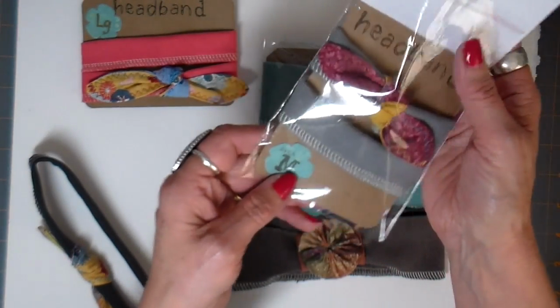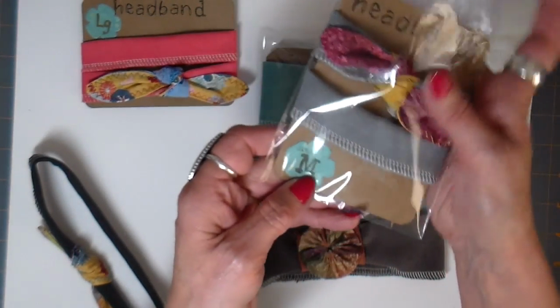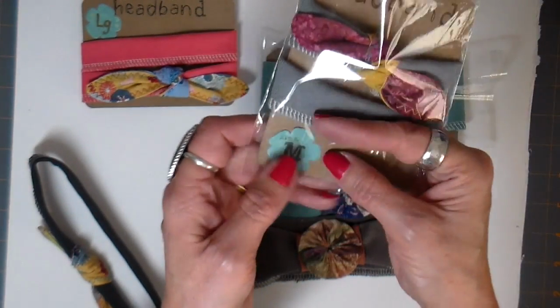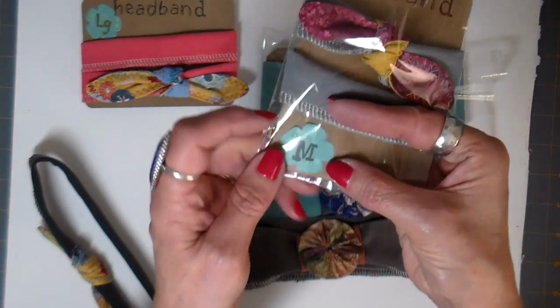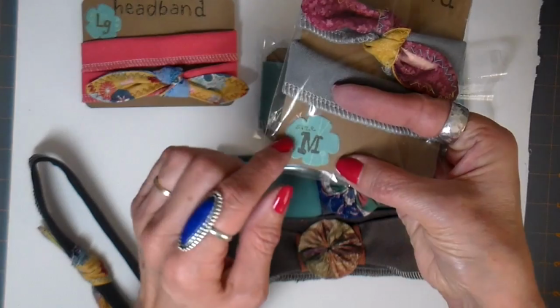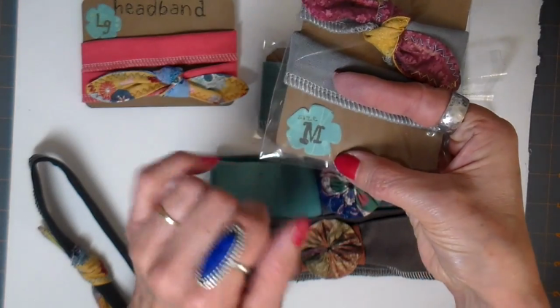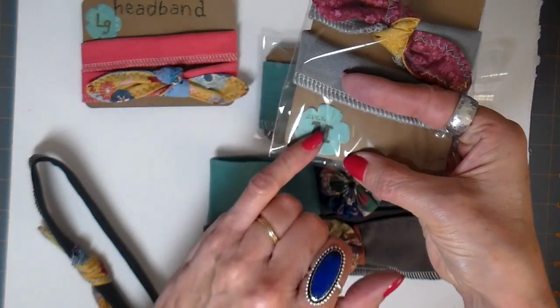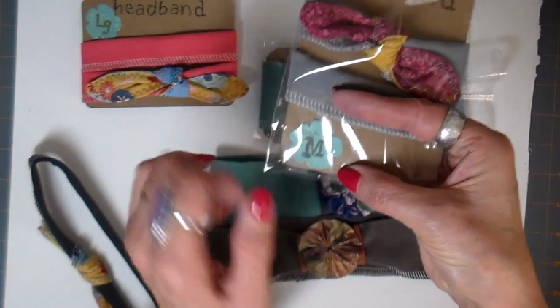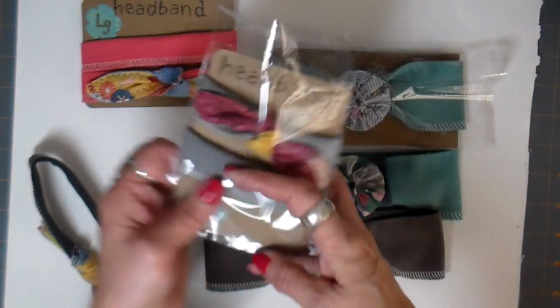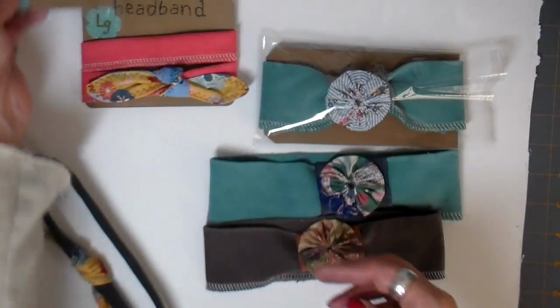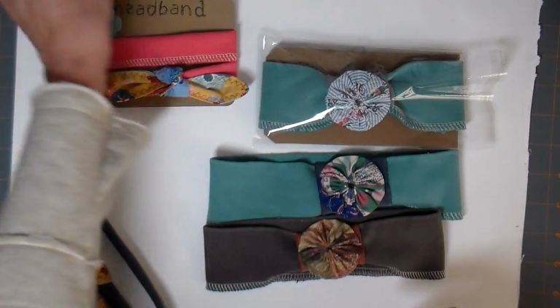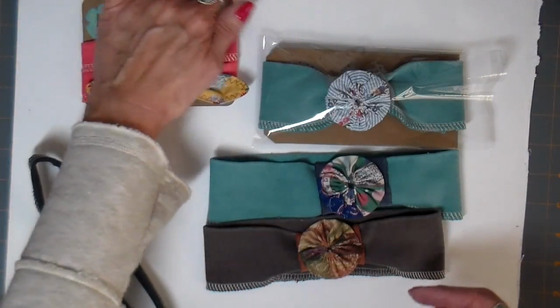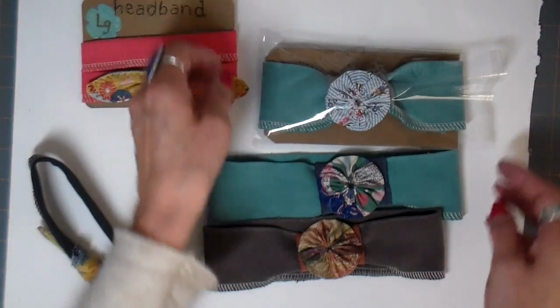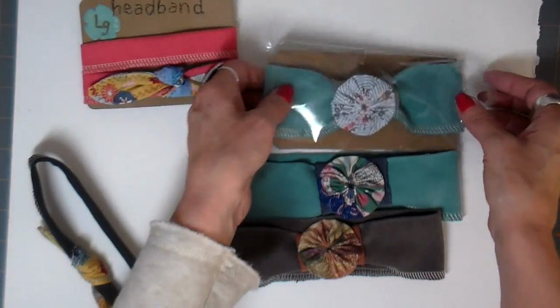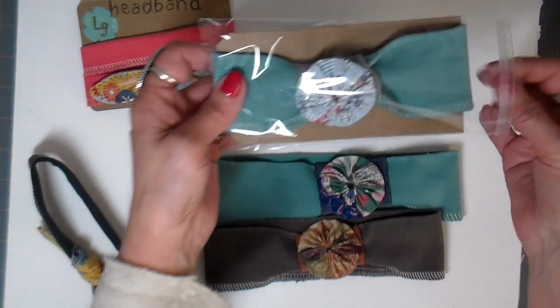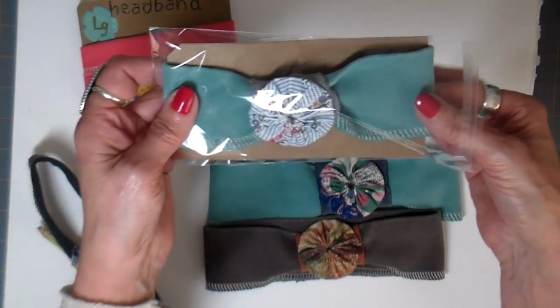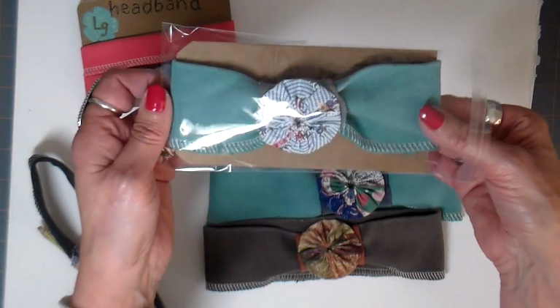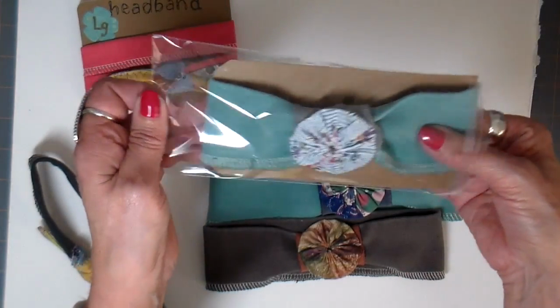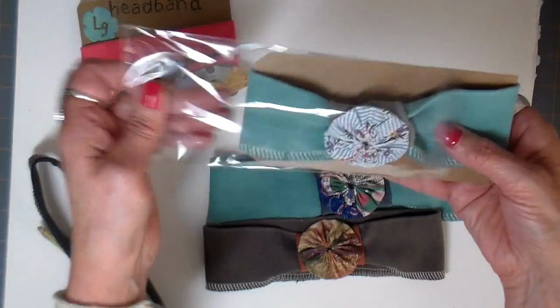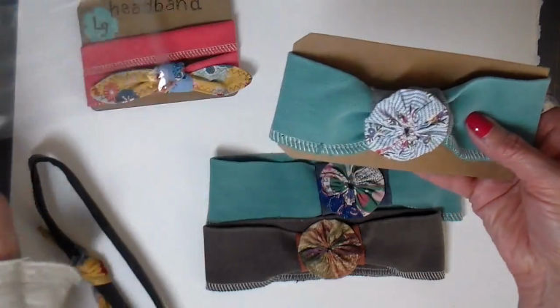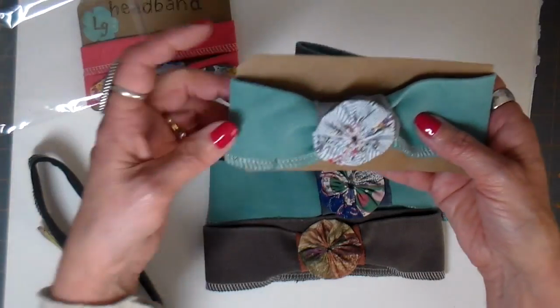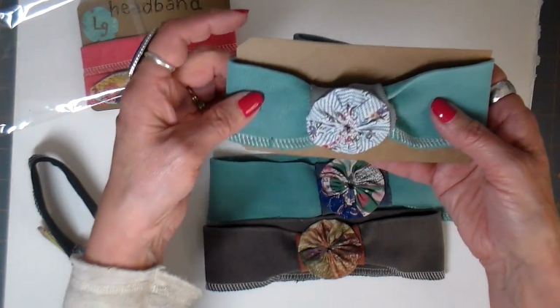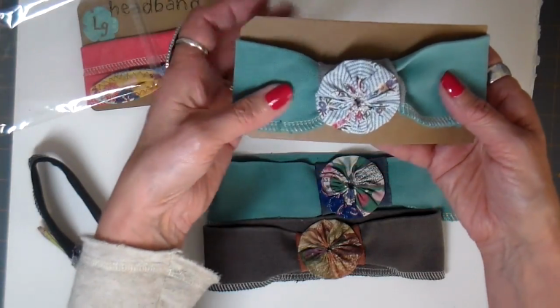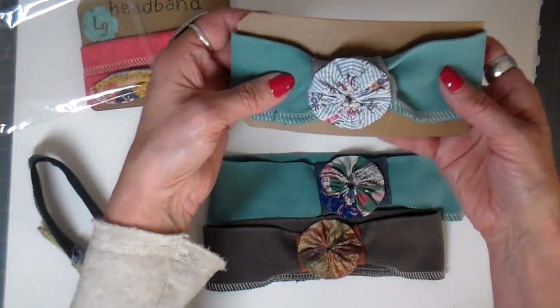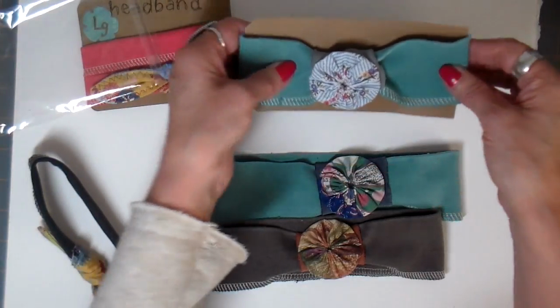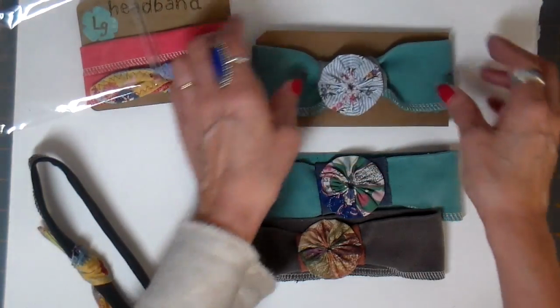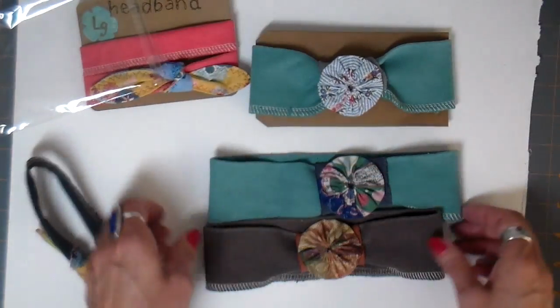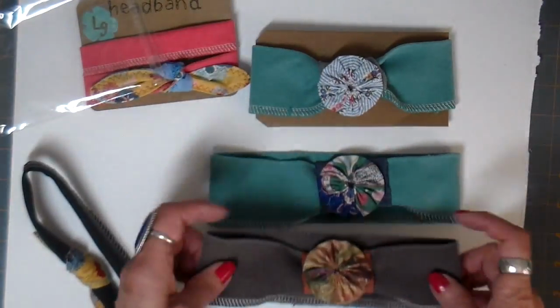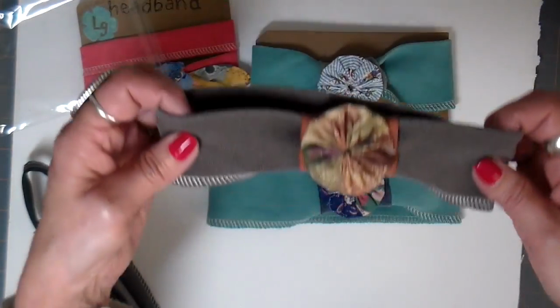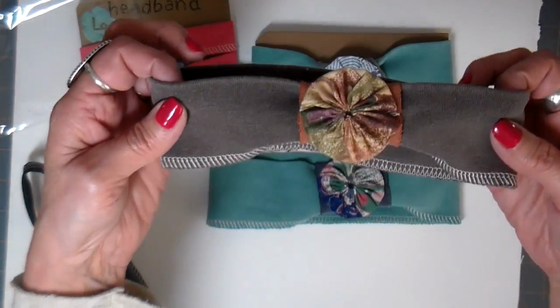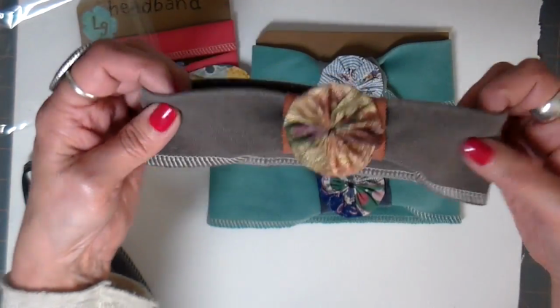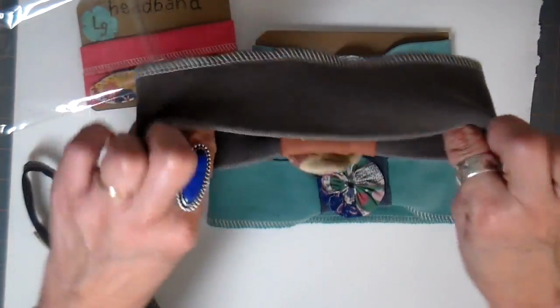I do four different sizes of this band with the size on the front of it. And then the wider one, I have two different sizes of the wider band. I'll show you all the sizes that I cut them at.